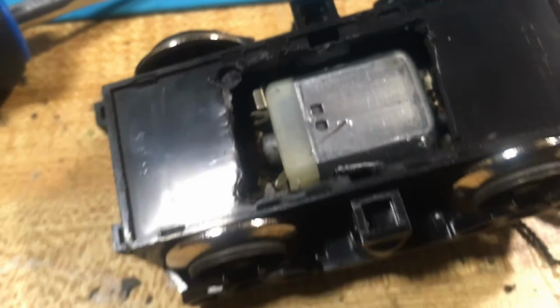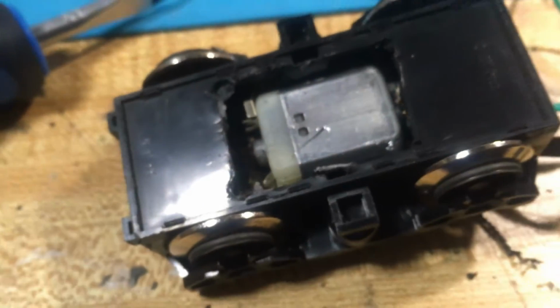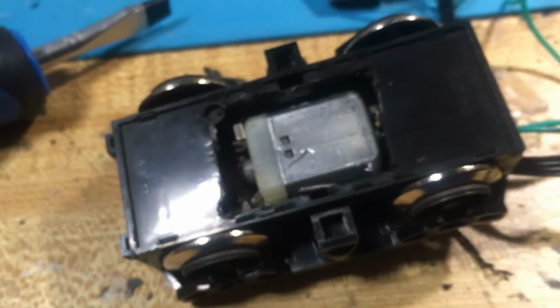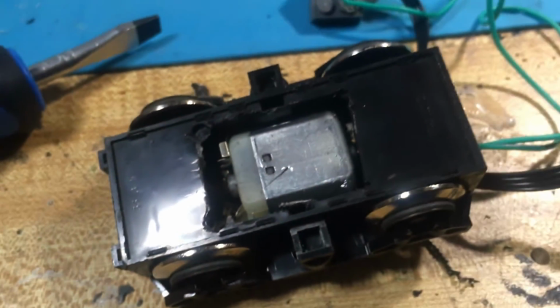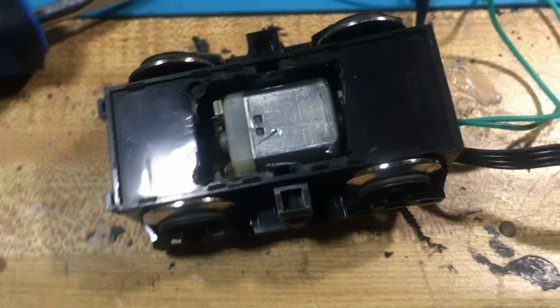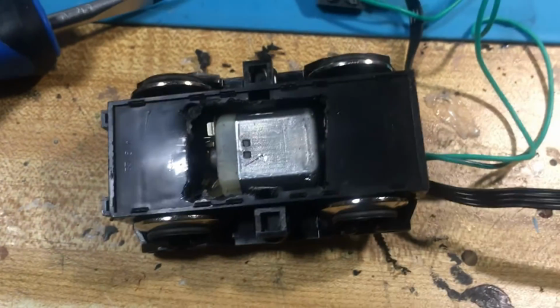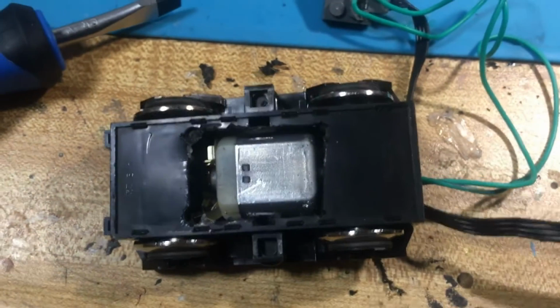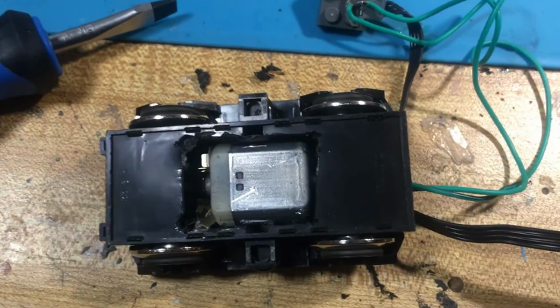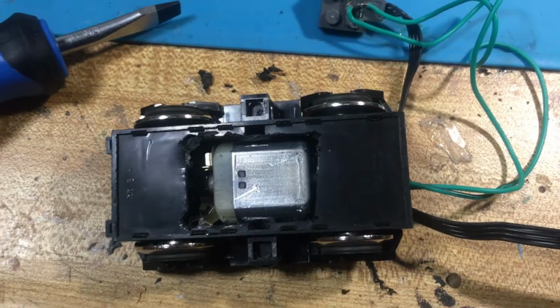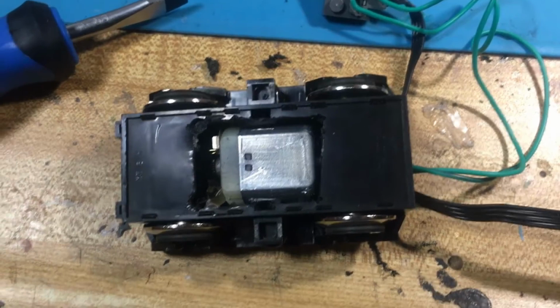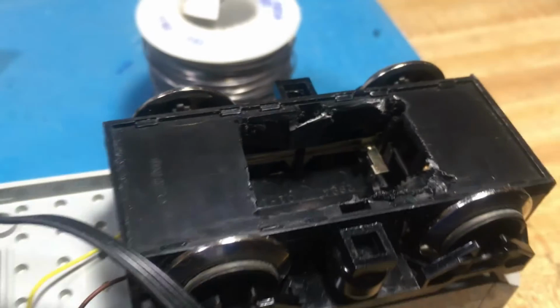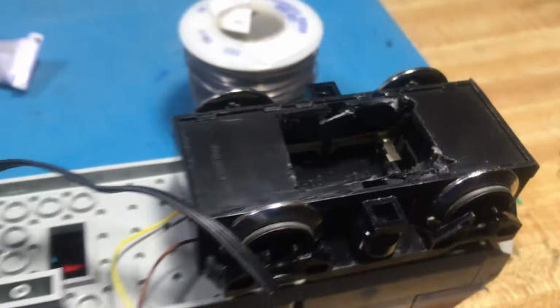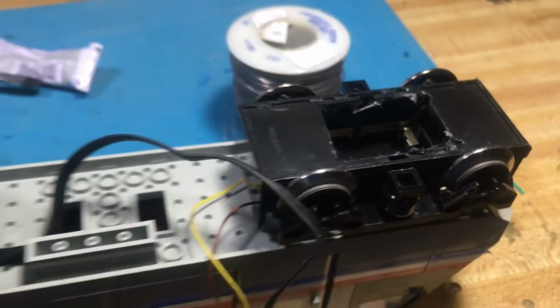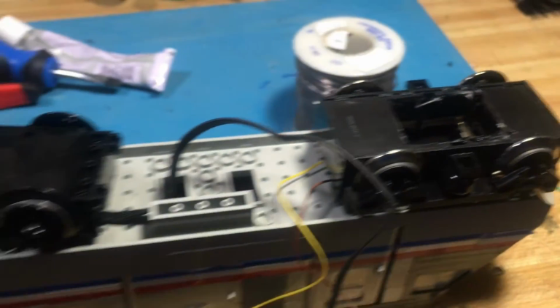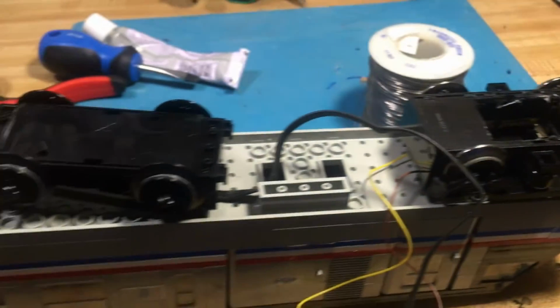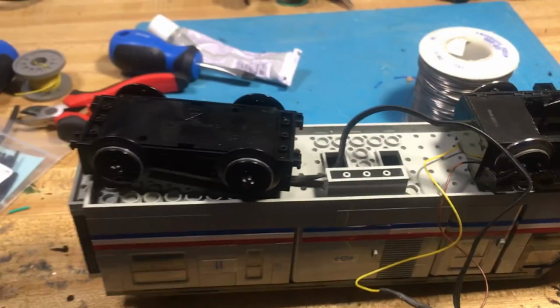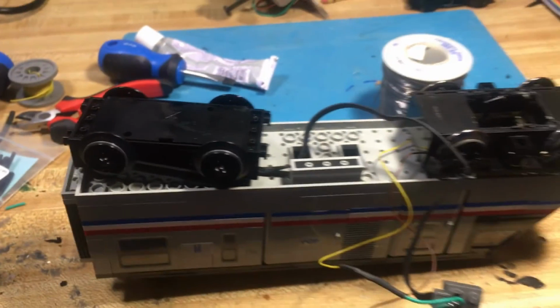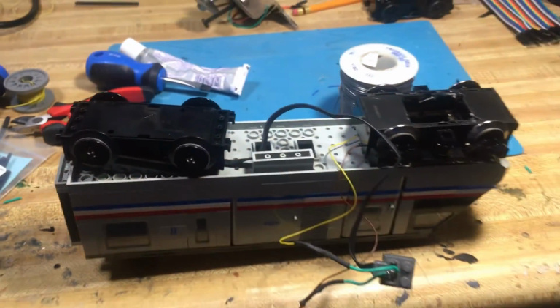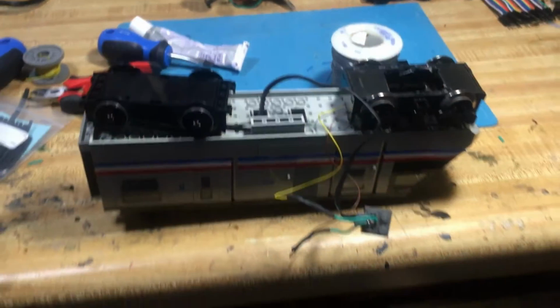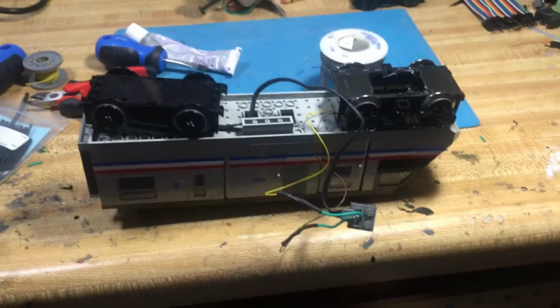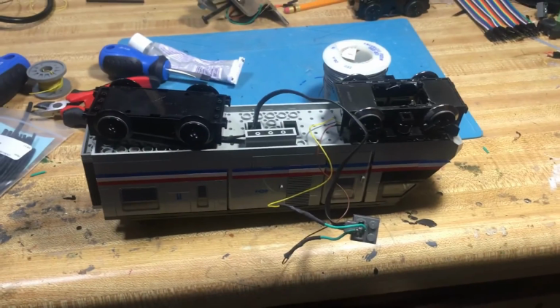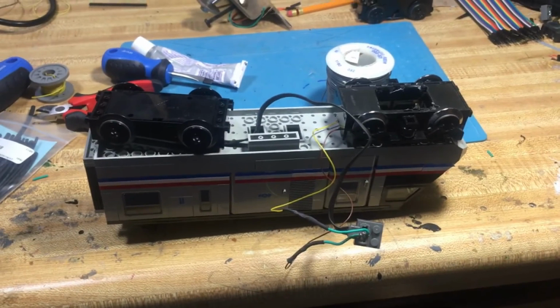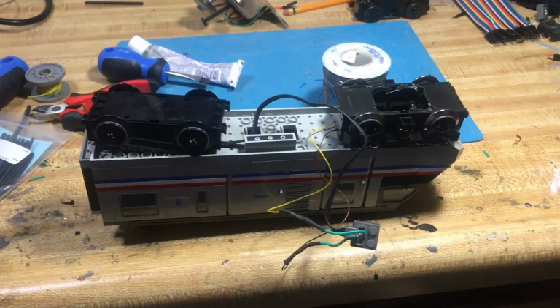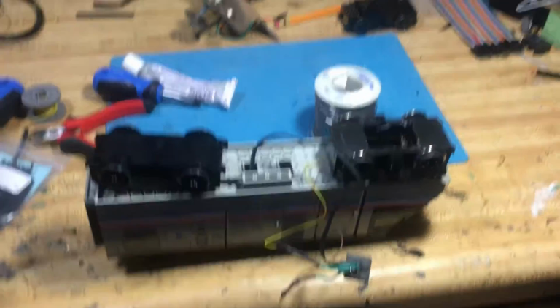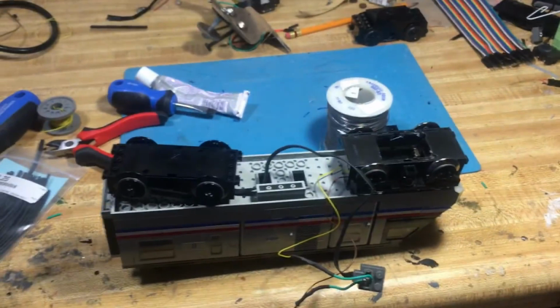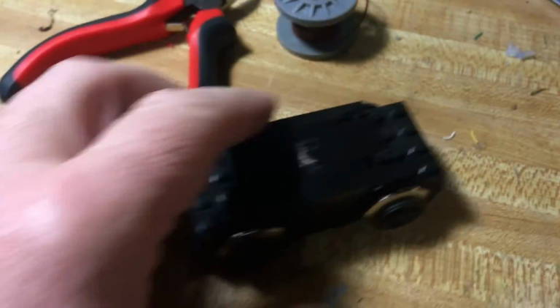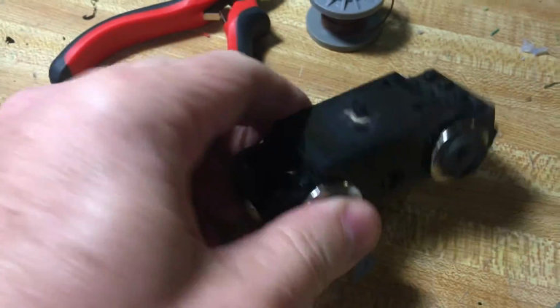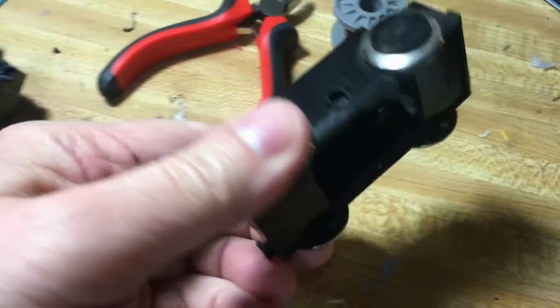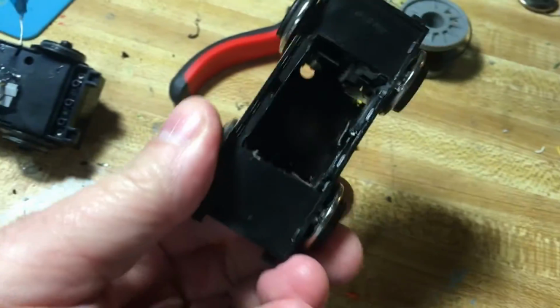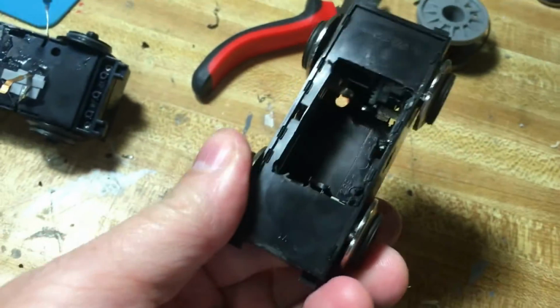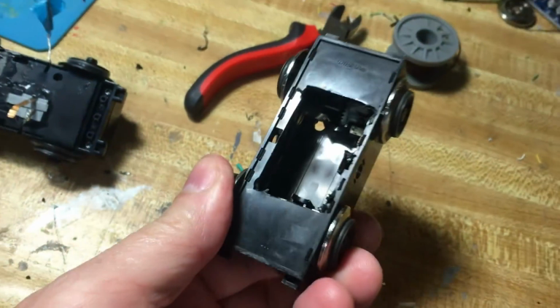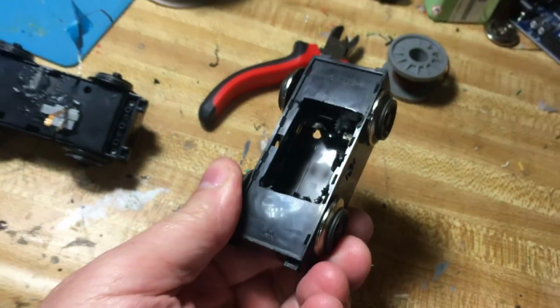I destroyed one old truck doing that, but then had success with the next and was able to cut out the old worn can motor and solder the wires to the new one — and it works.